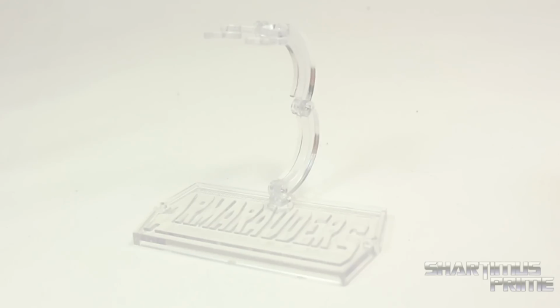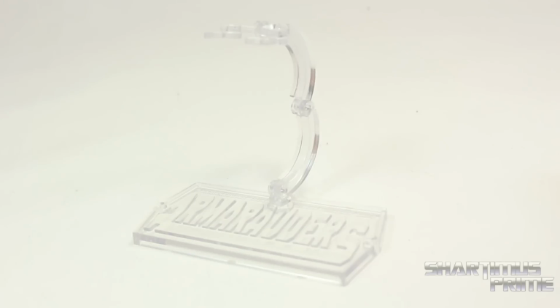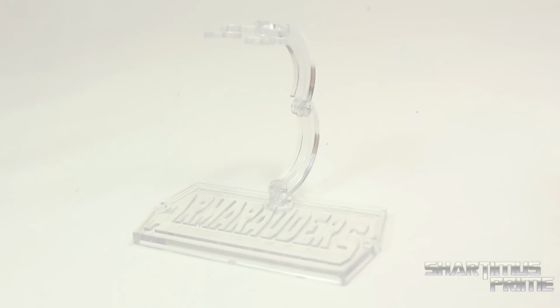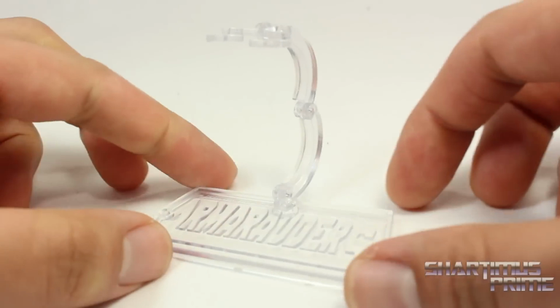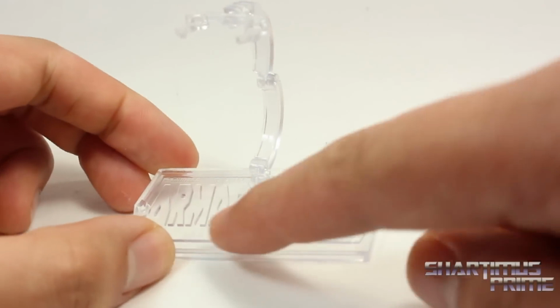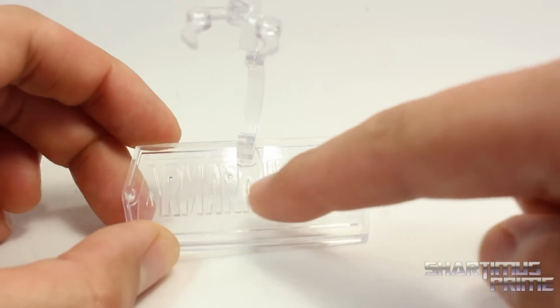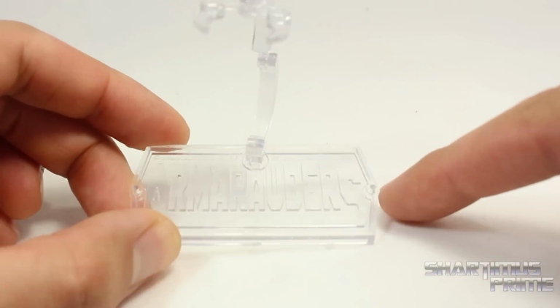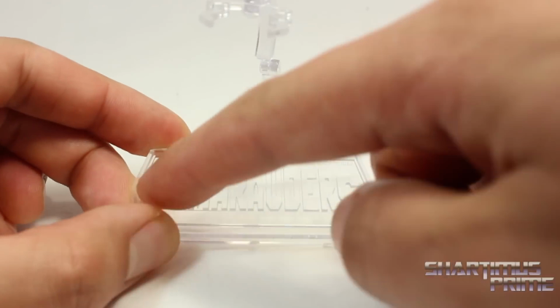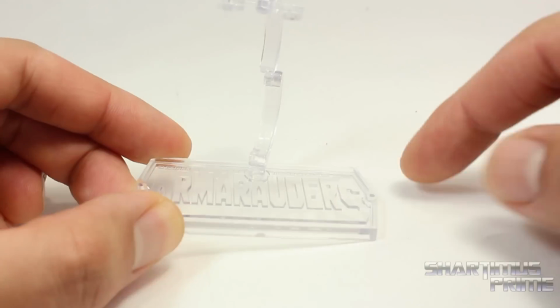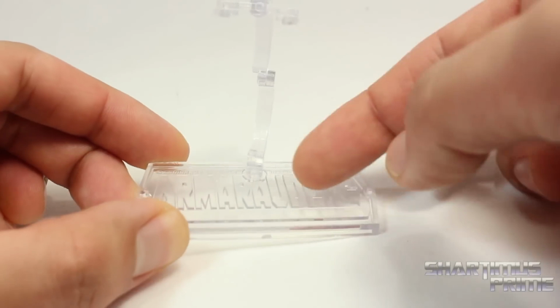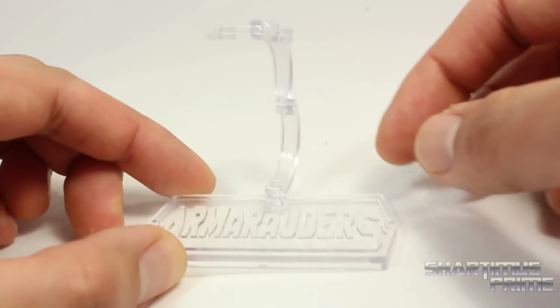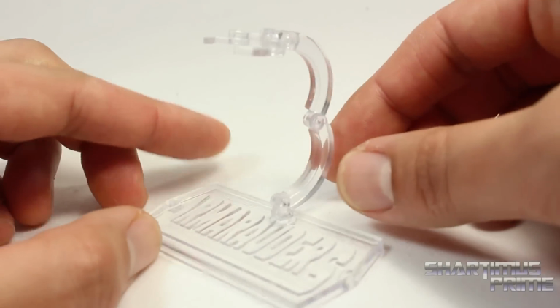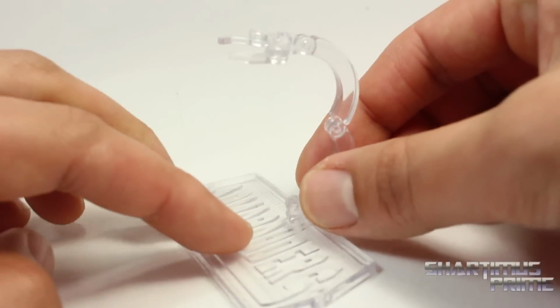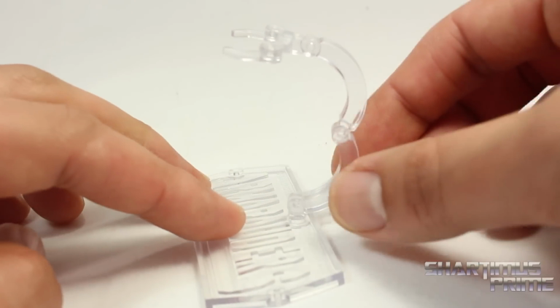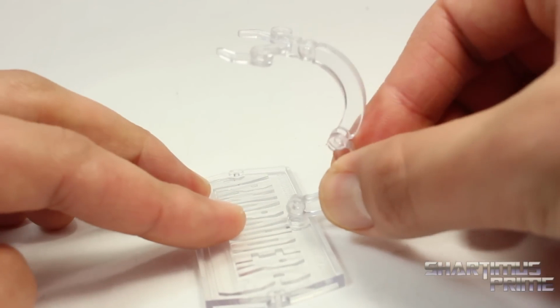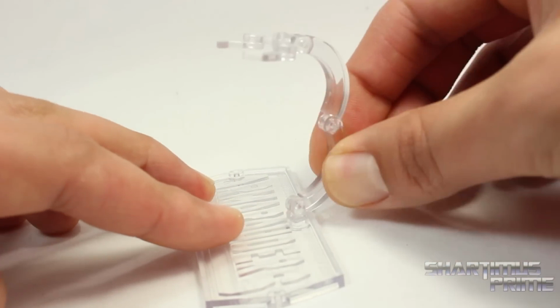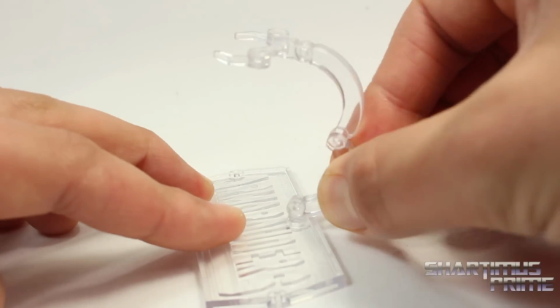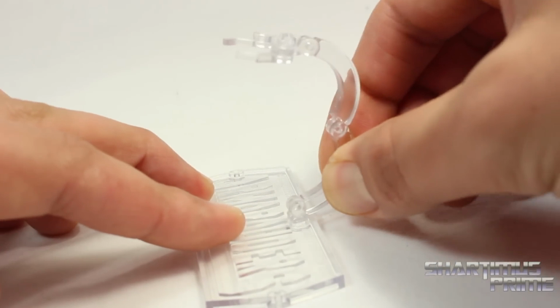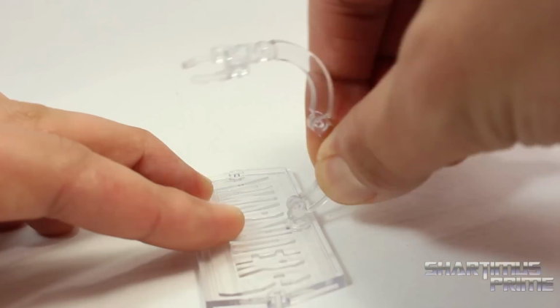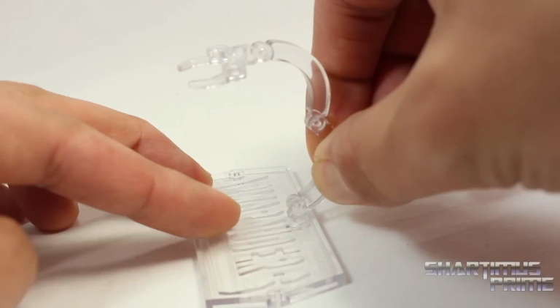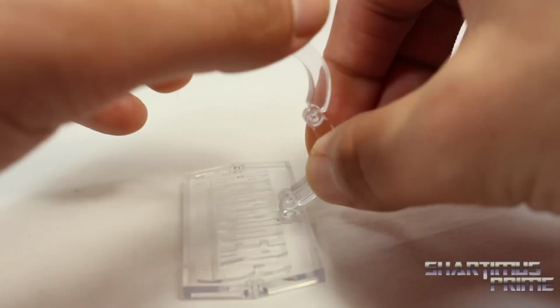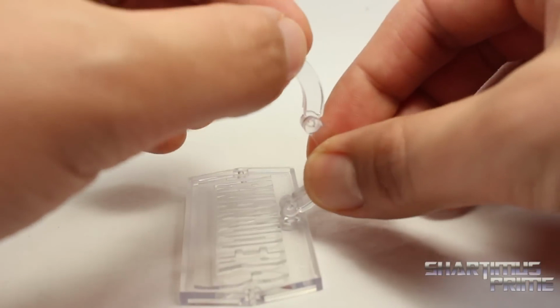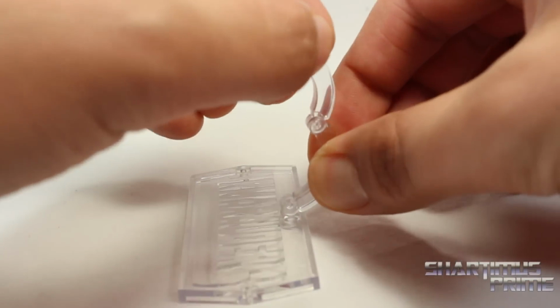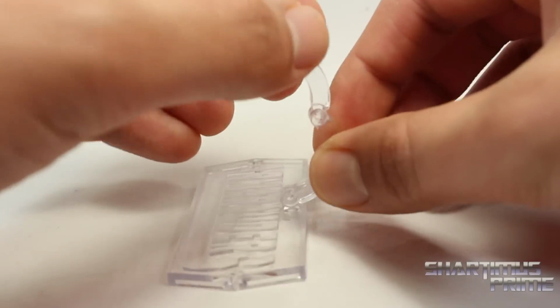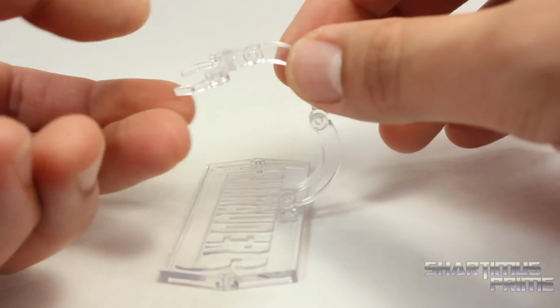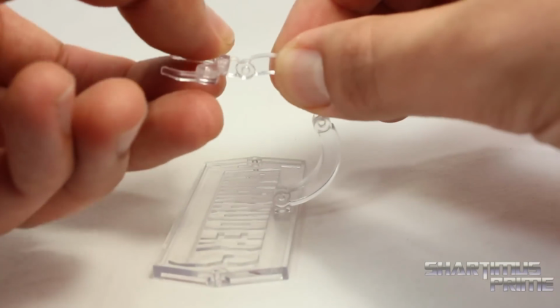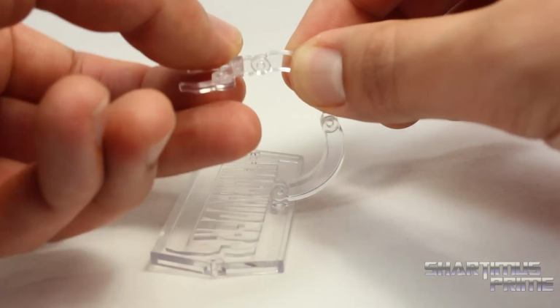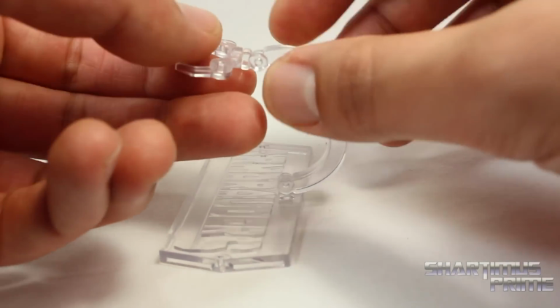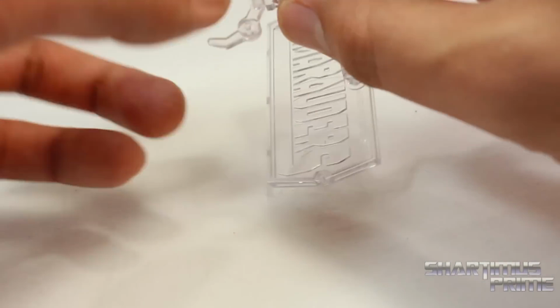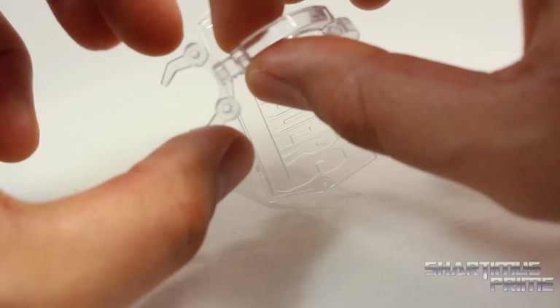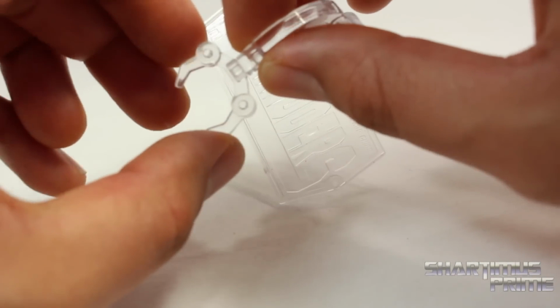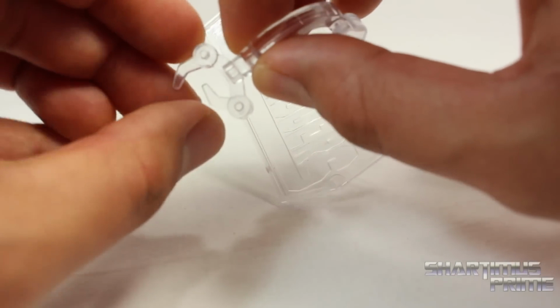The pilot comes with his own display stand. I like how it has Armor Raiders engraved right there in the plastic. And you do get some articulation on this clear stand. It rotates side to side, it hinges up and down, this hinges over here, and this can hinge up and down over here. And then it has this clamp that comes in.